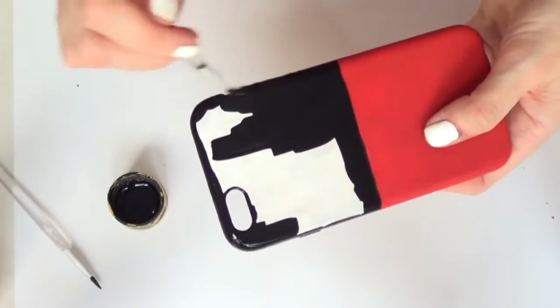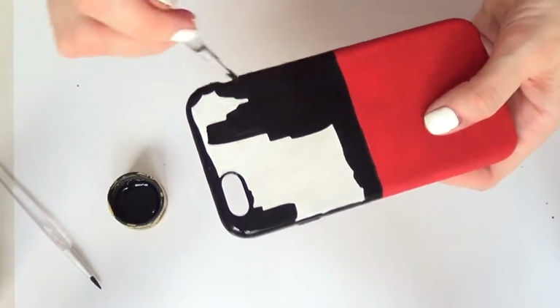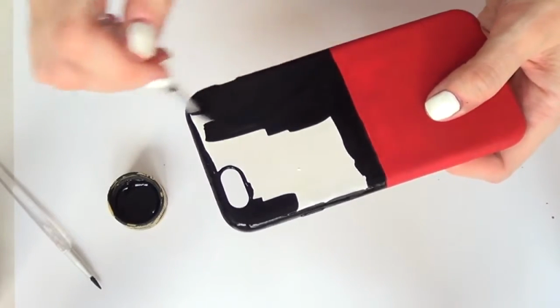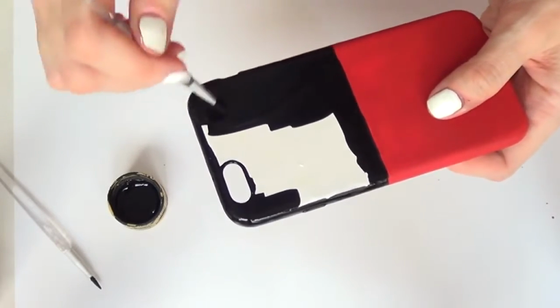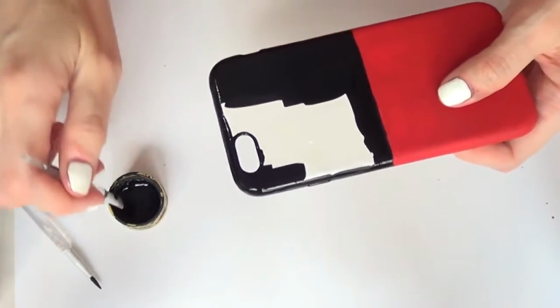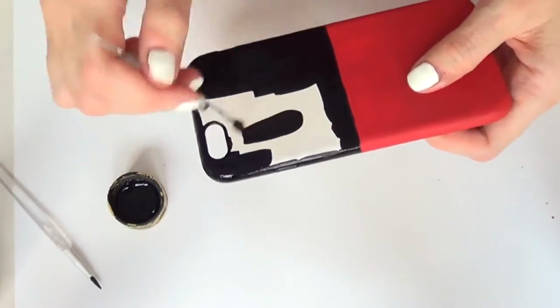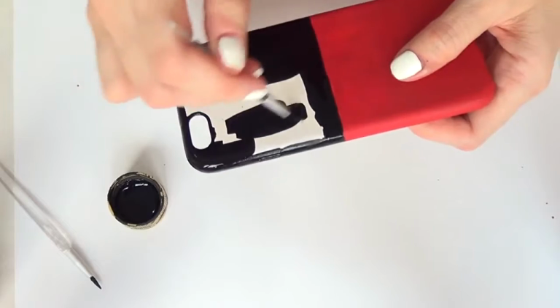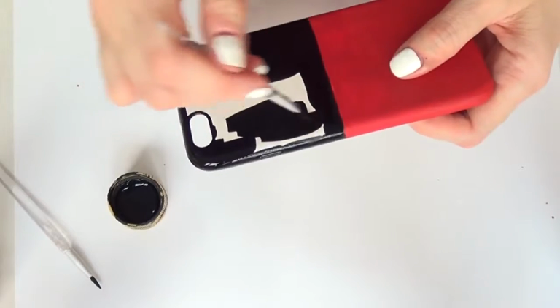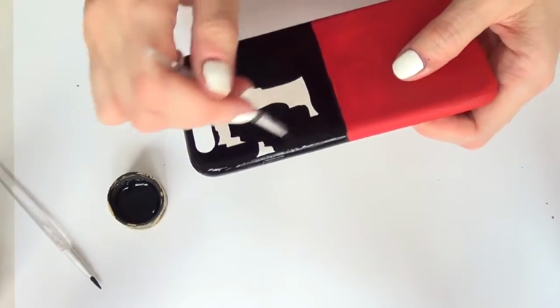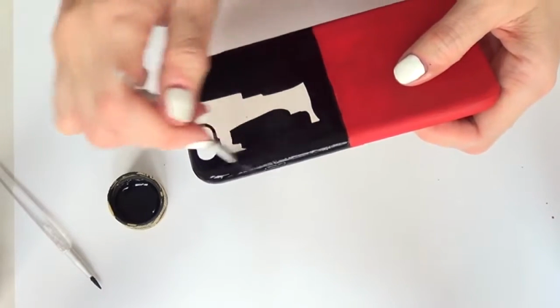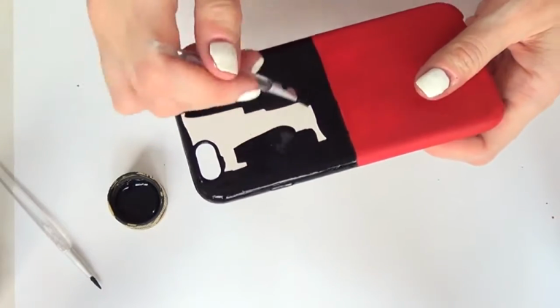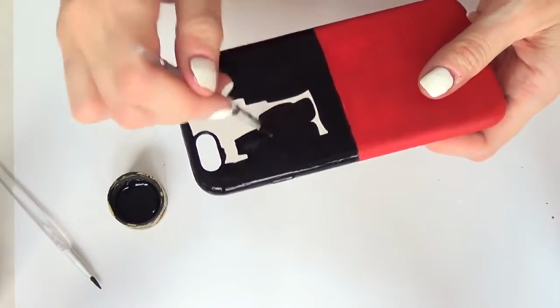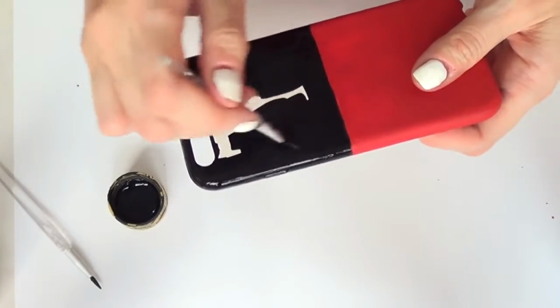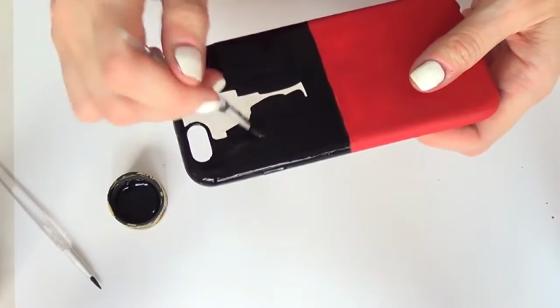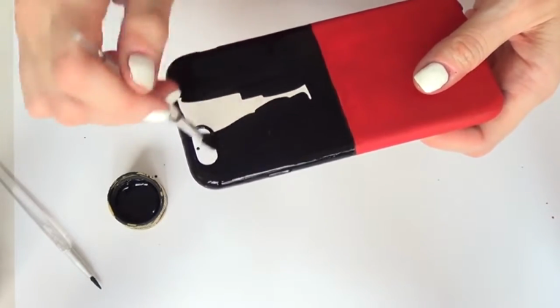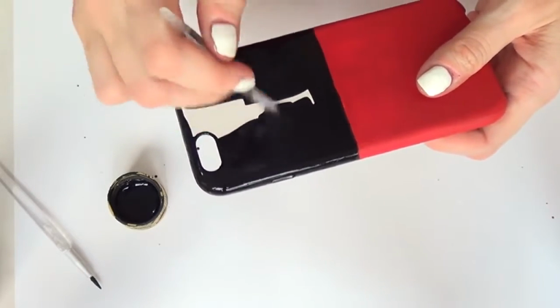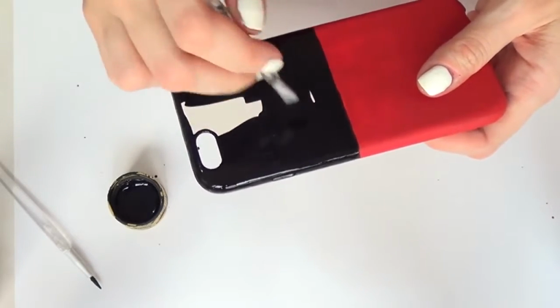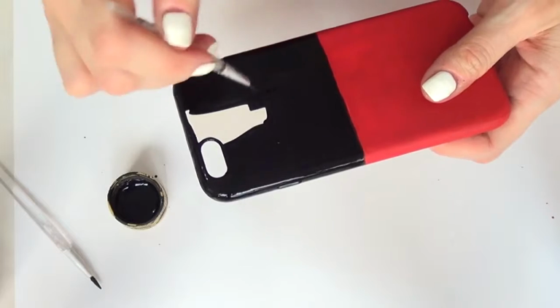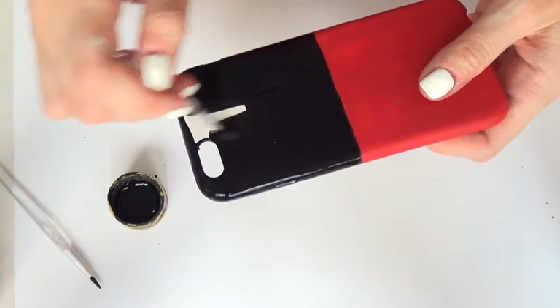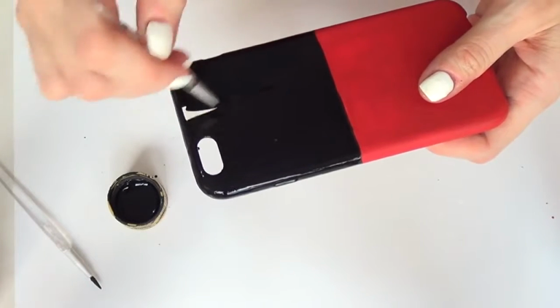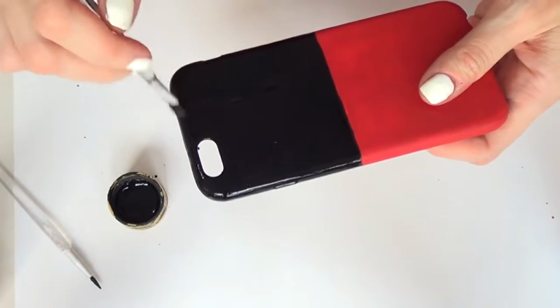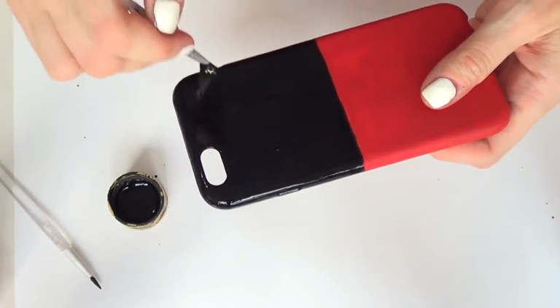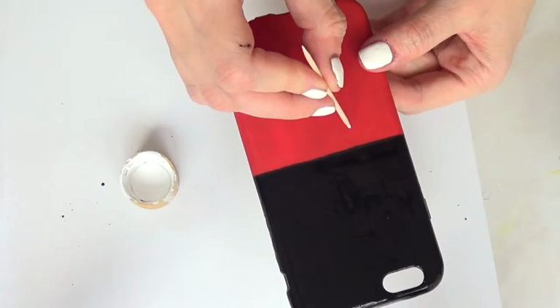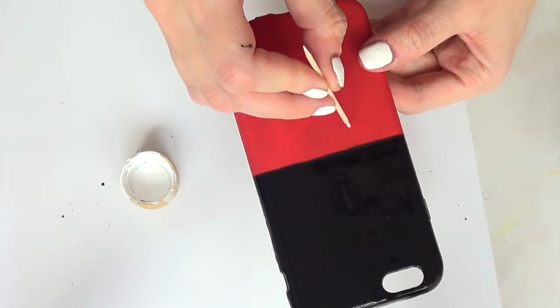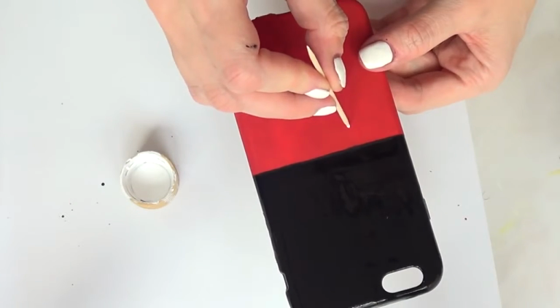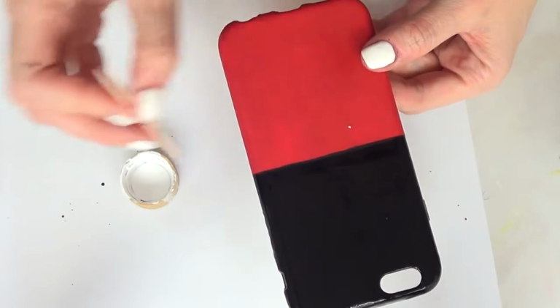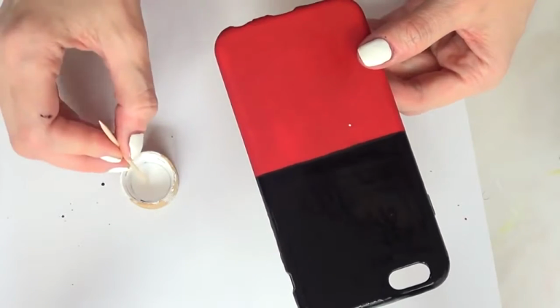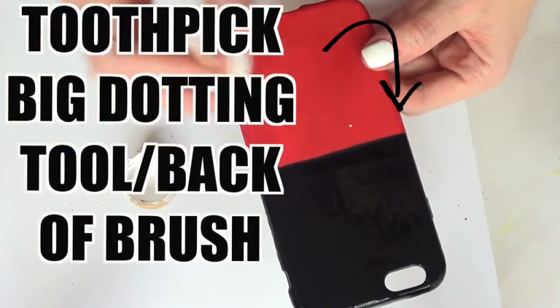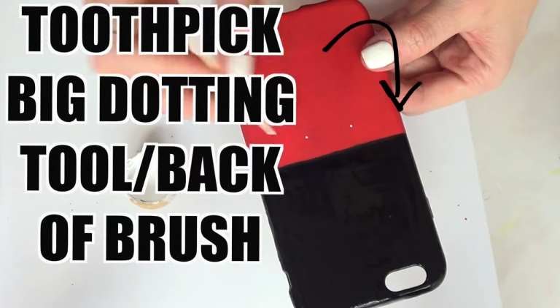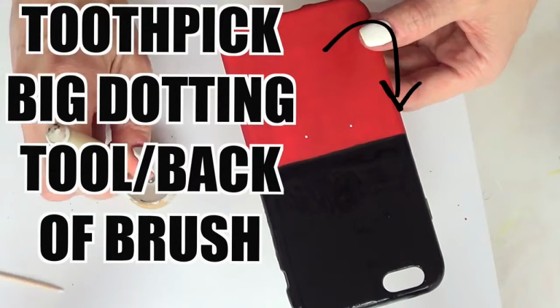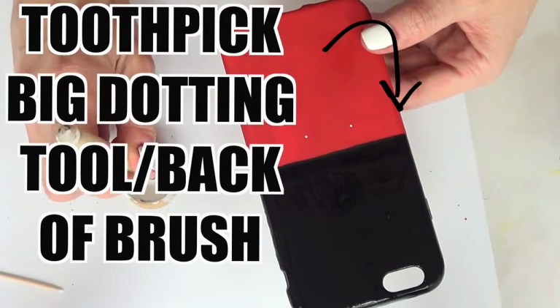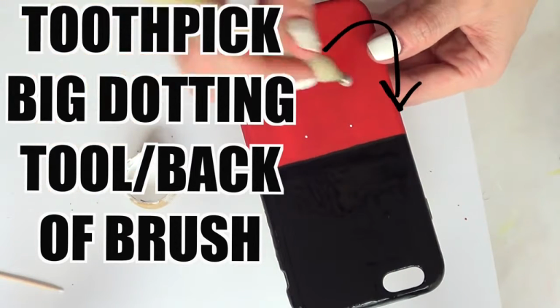The white base we added makes the red color pop a lot more. You don't really need it under the black paint, but it's just to create an even coat overall. Once that's done and everything is dry, we'll take some white paint, a toothpick, and a big dotting tool — you can also use the back of a brush.